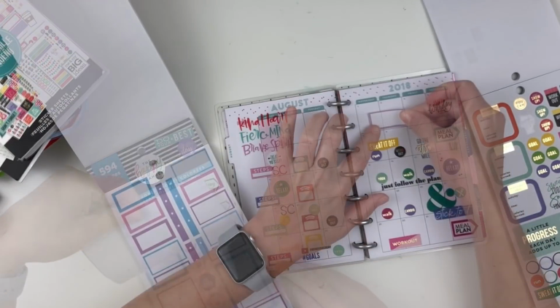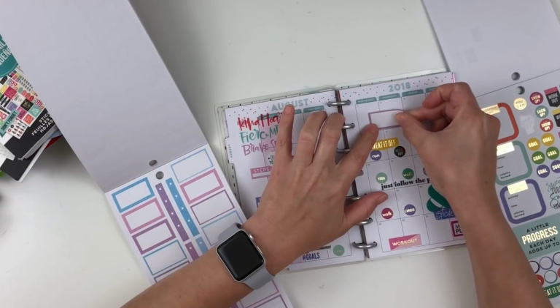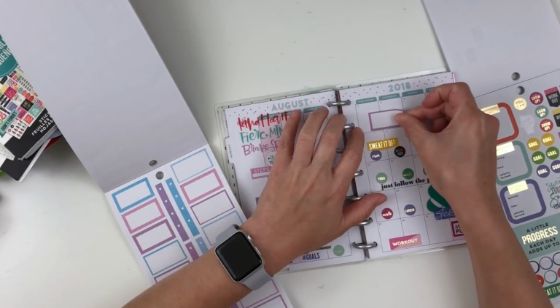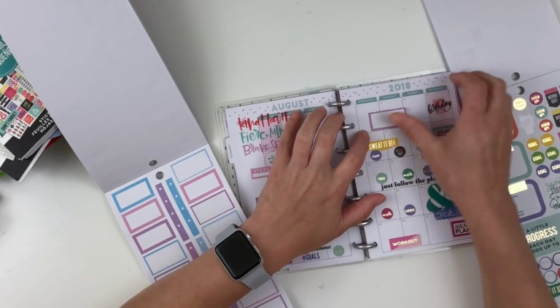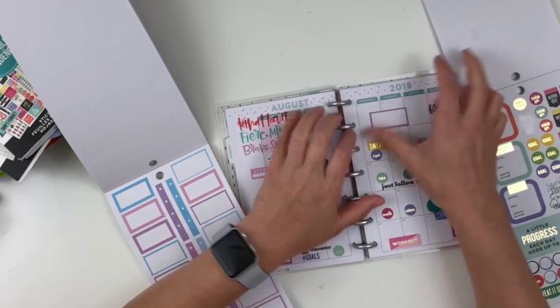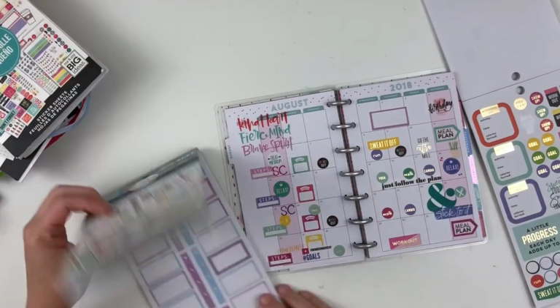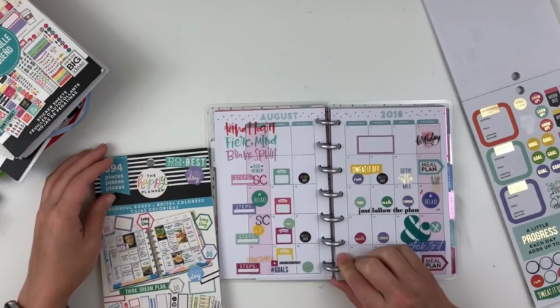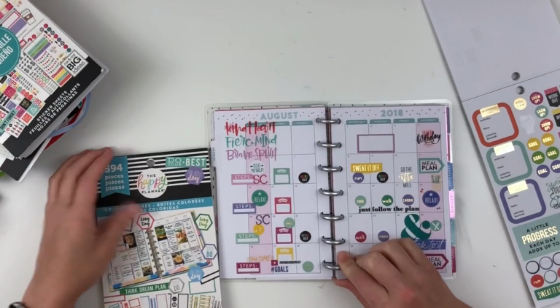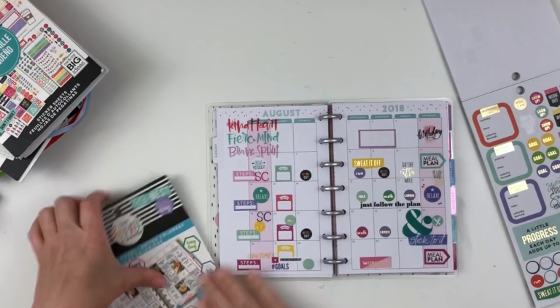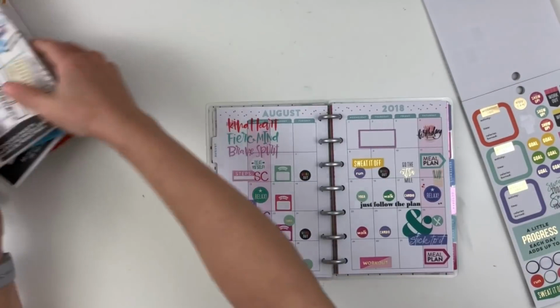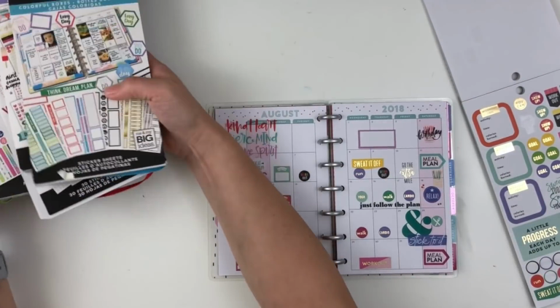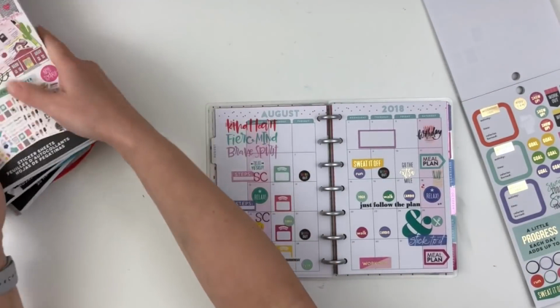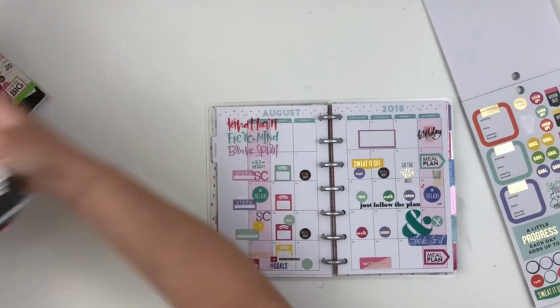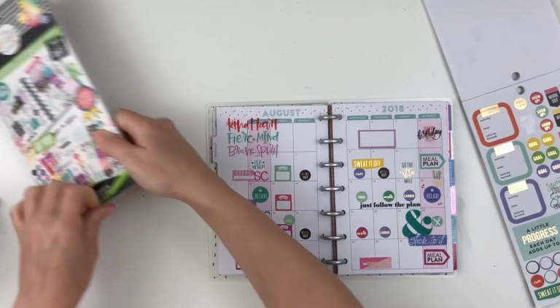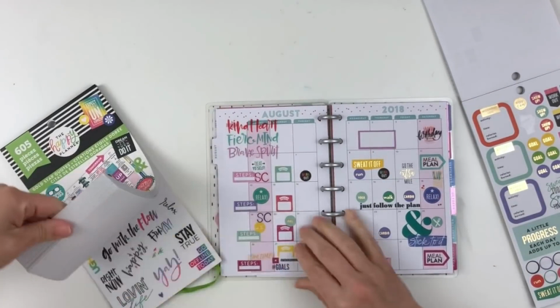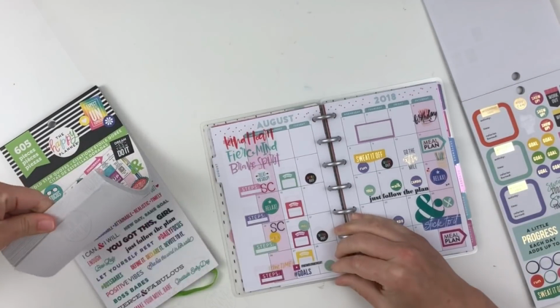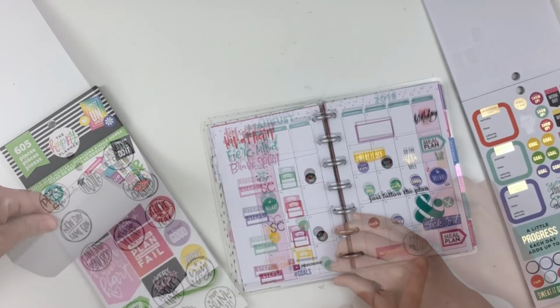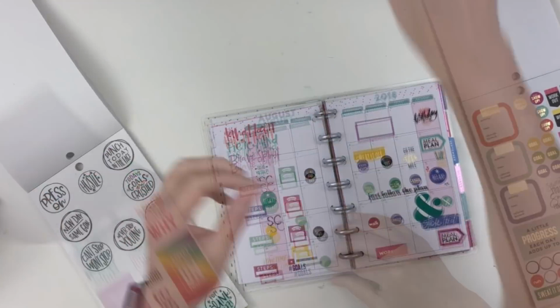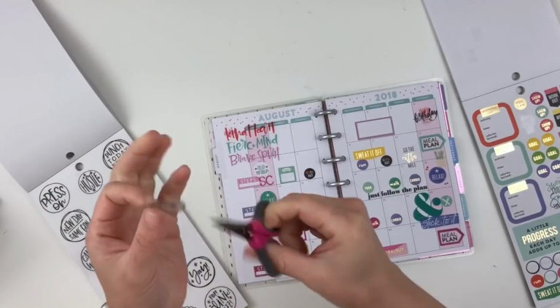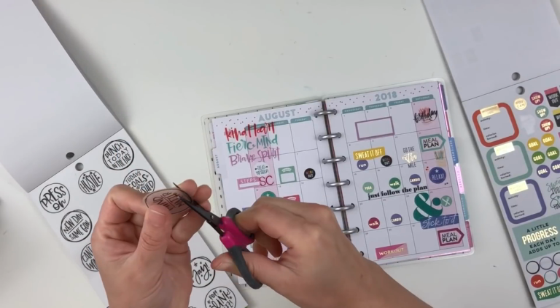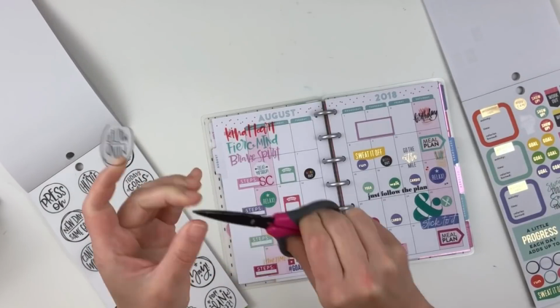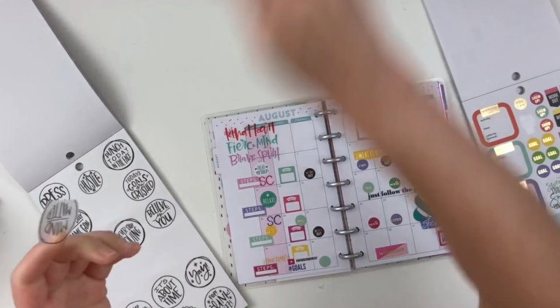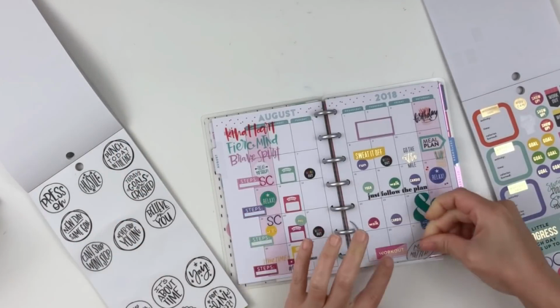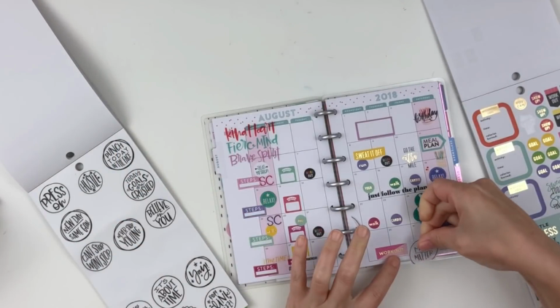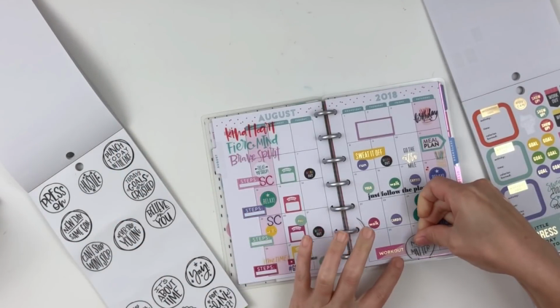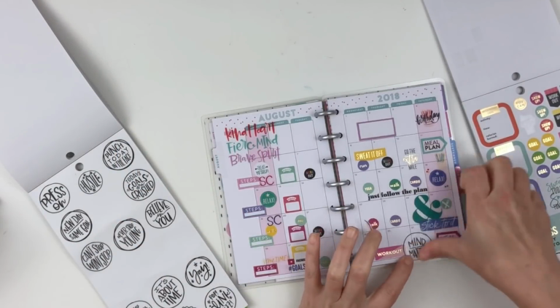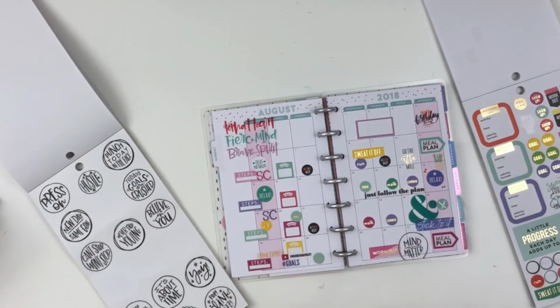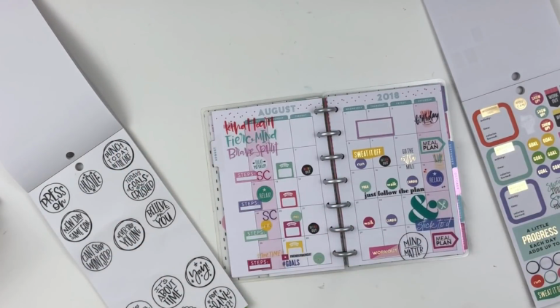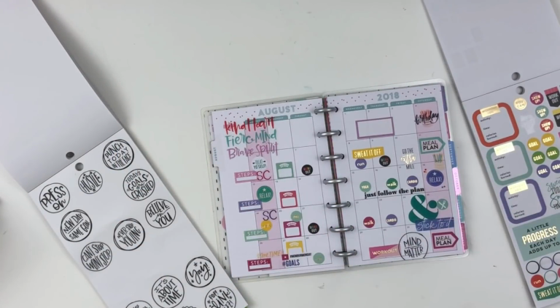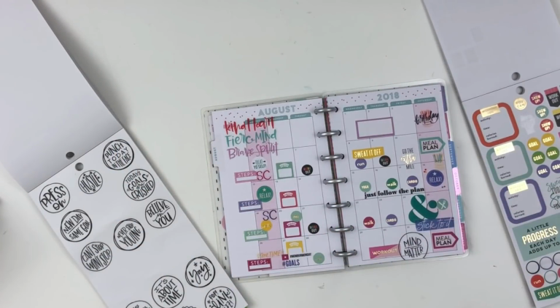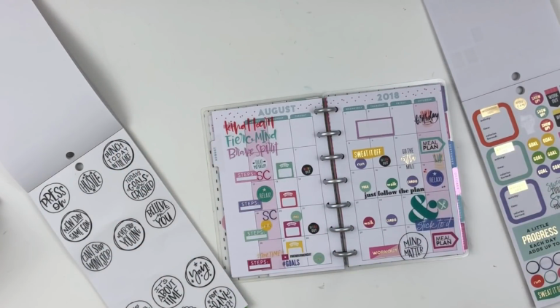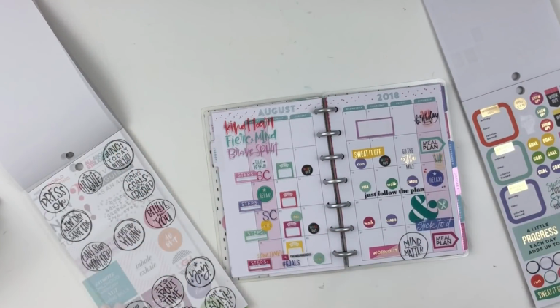I also wanted to add in a reminder for self care — that's what the 'SC' is. And then I added in some motivational stickers as well.